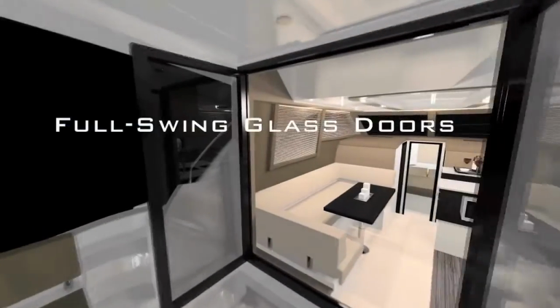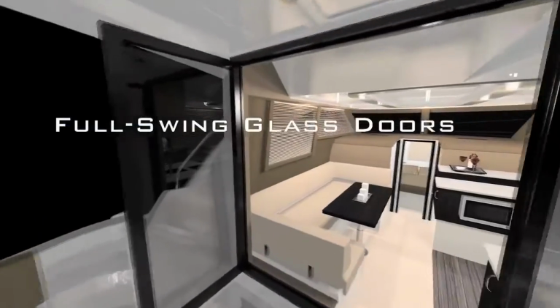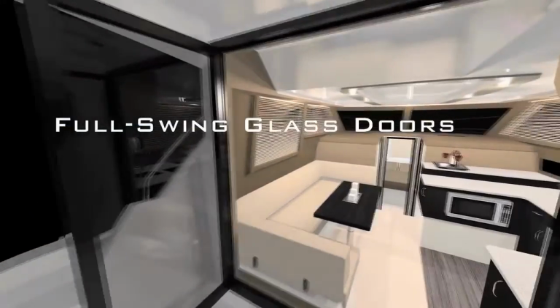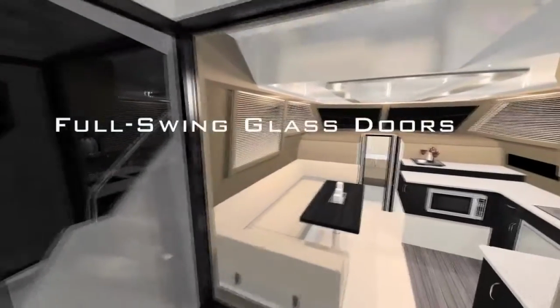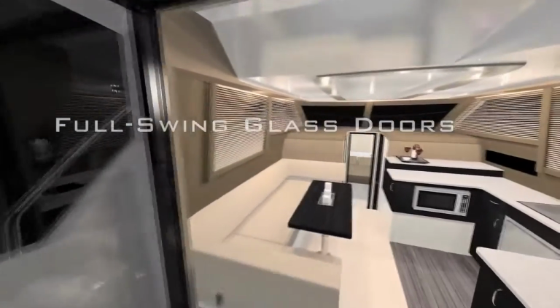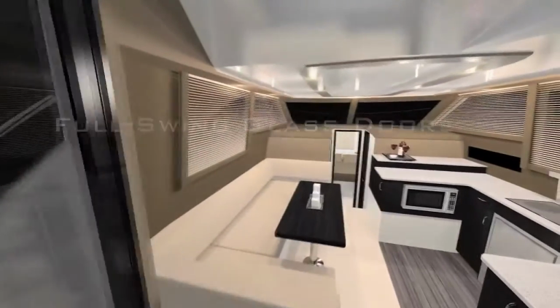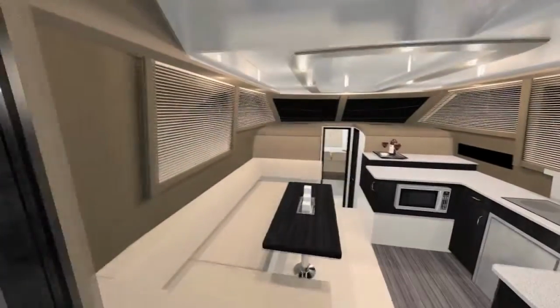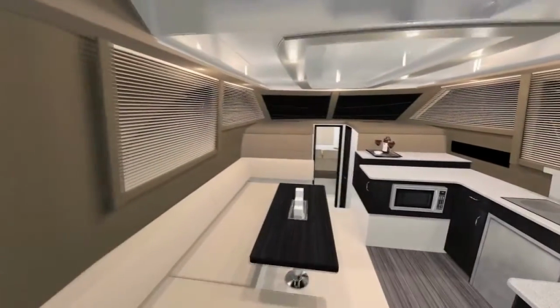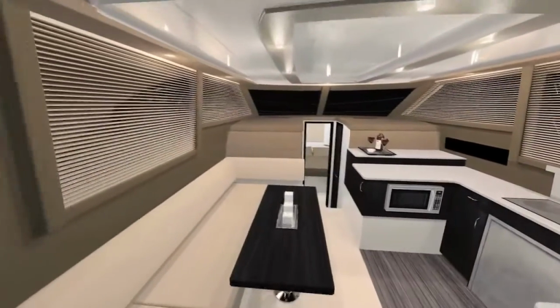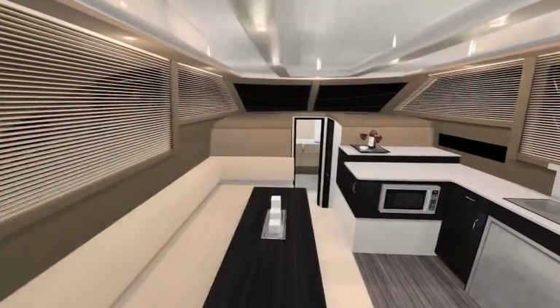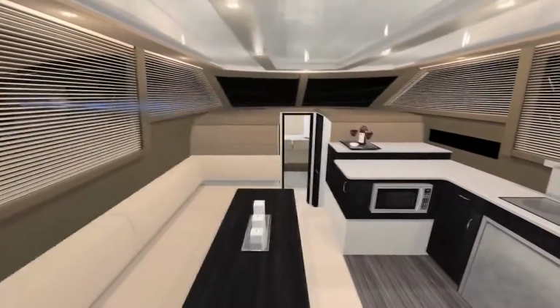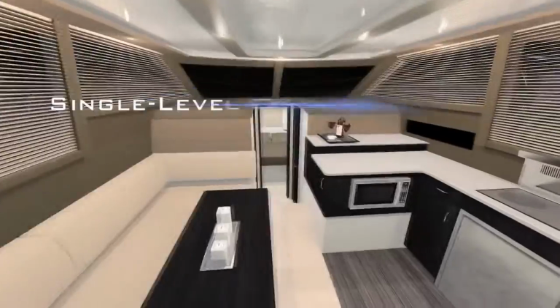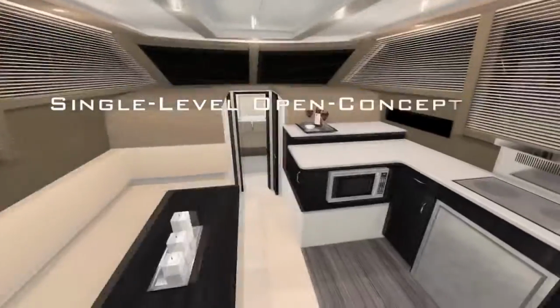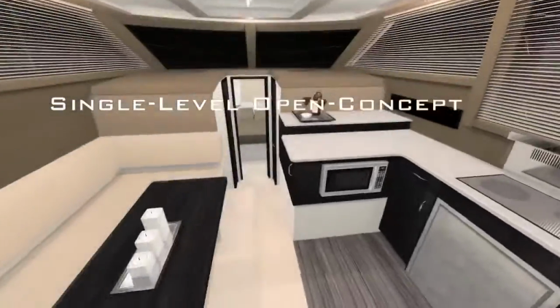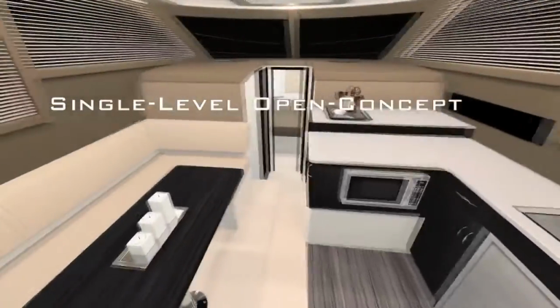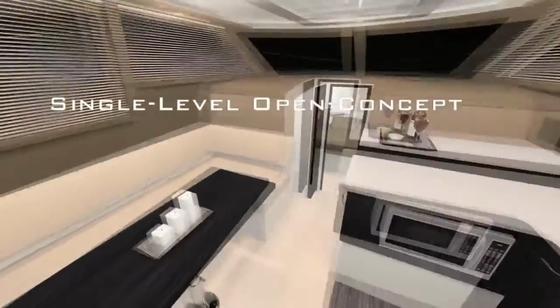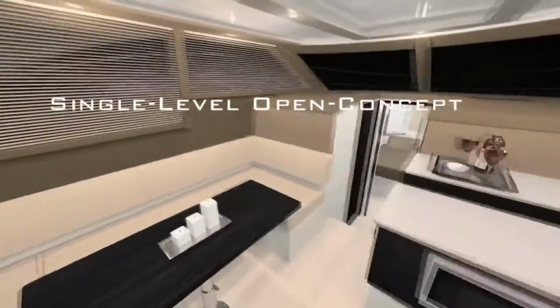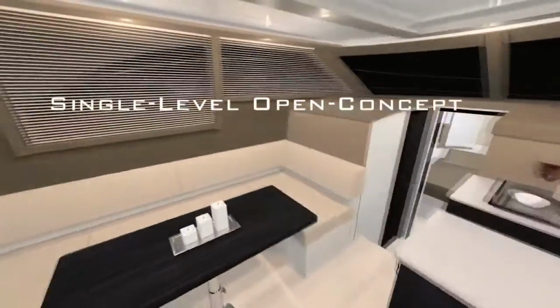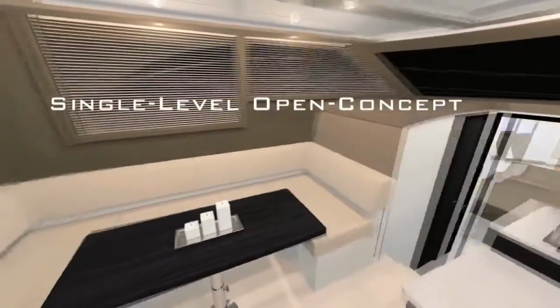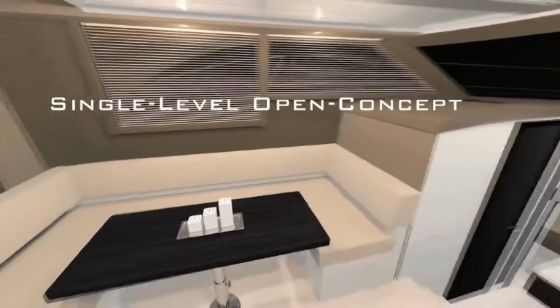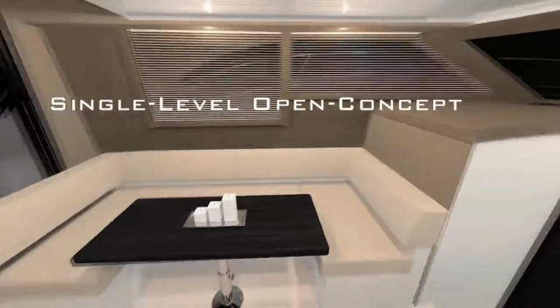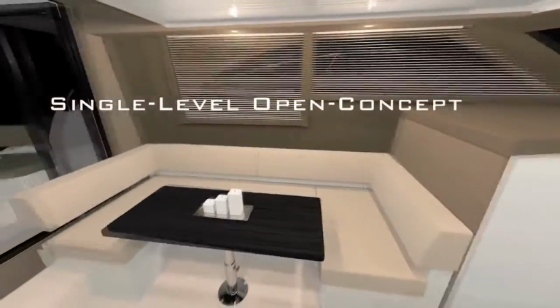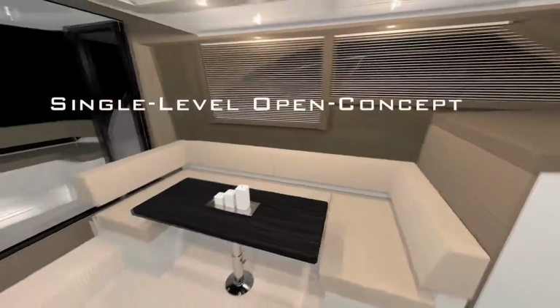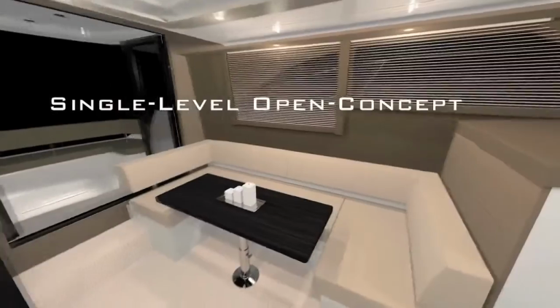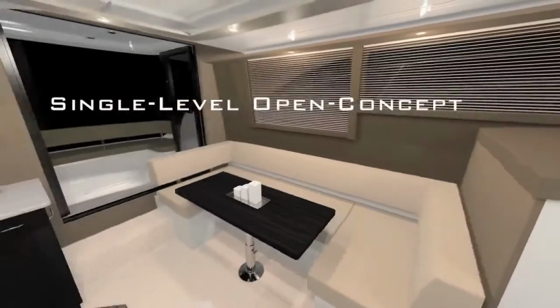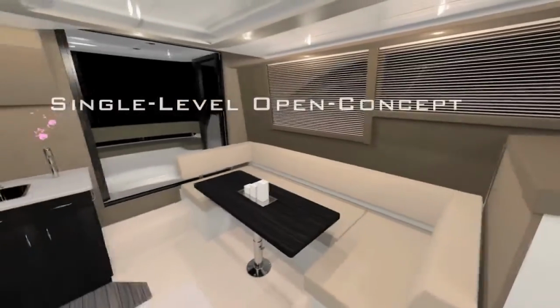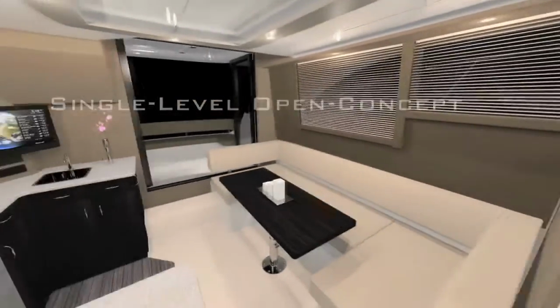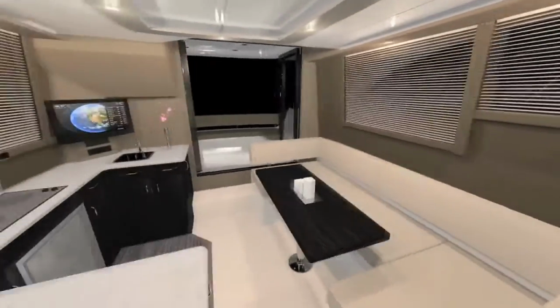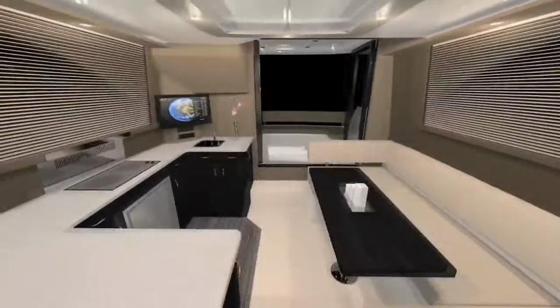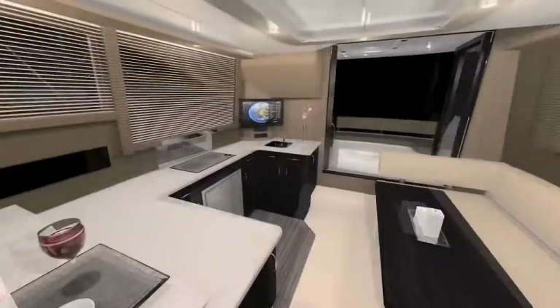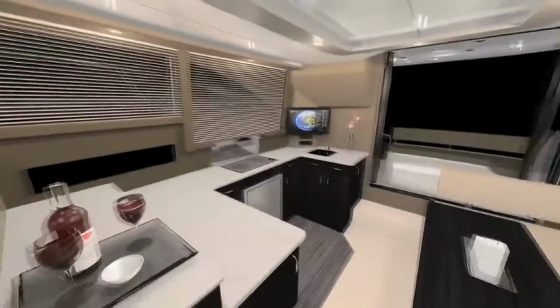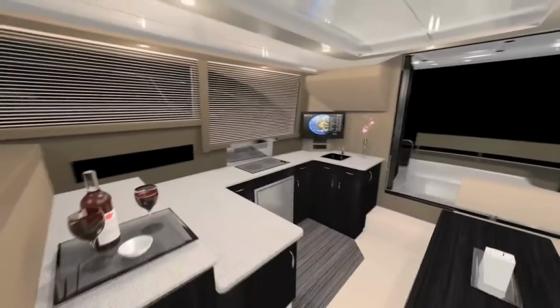The interior features of the C-34 begin at its entrance, with full-swing glass doors in the cockpit to form a single-level, open-air entertainment area from the cockpit through the salon and galley. The galley — the largest and finest in its class.